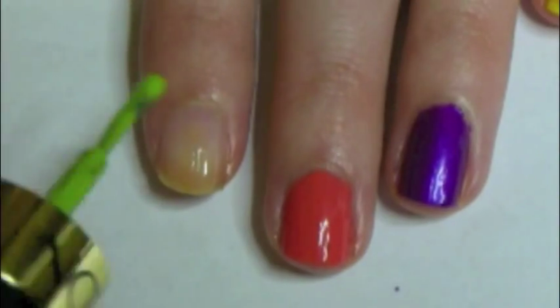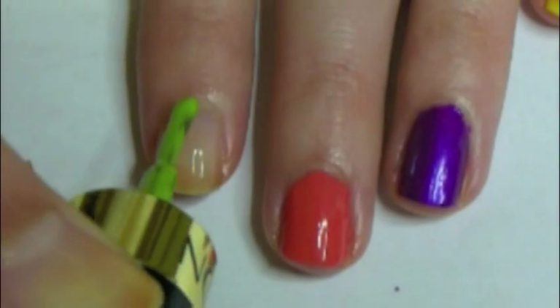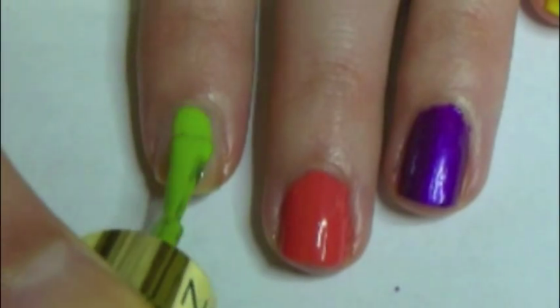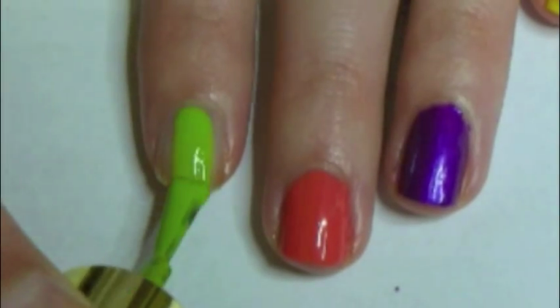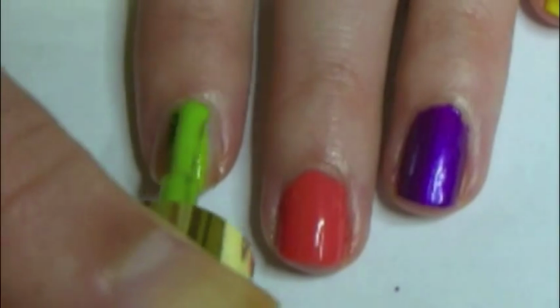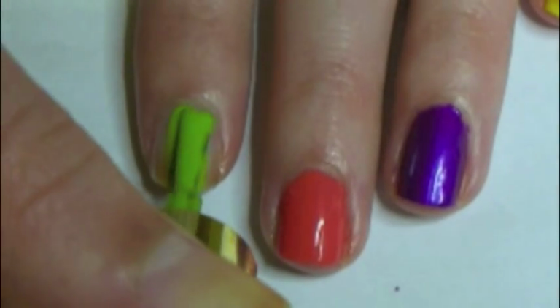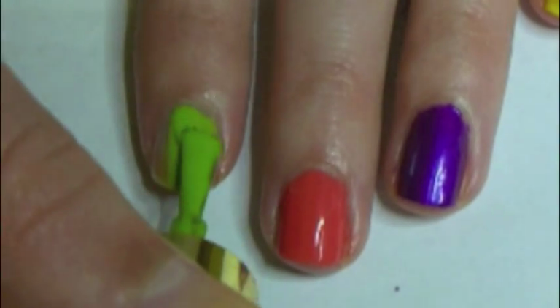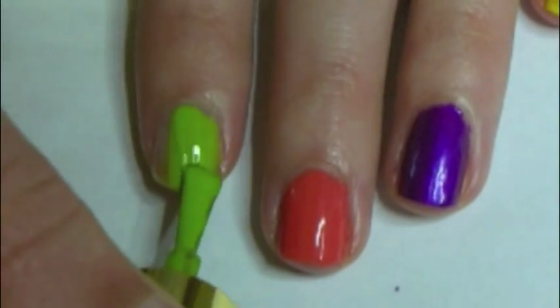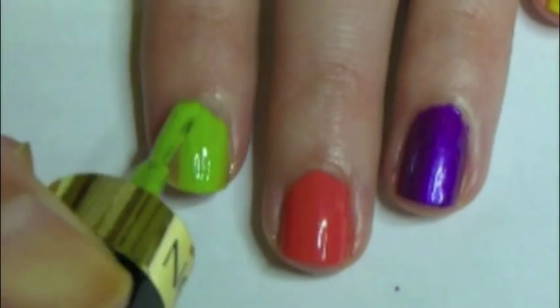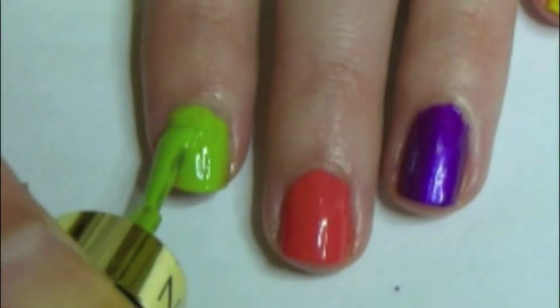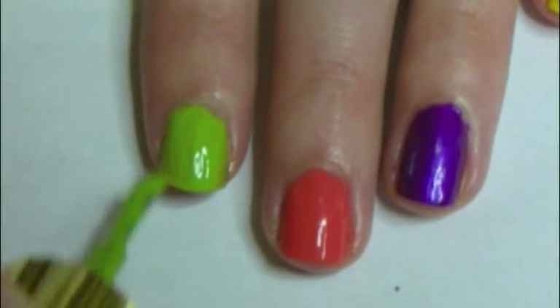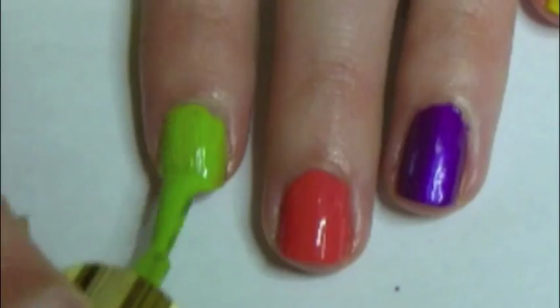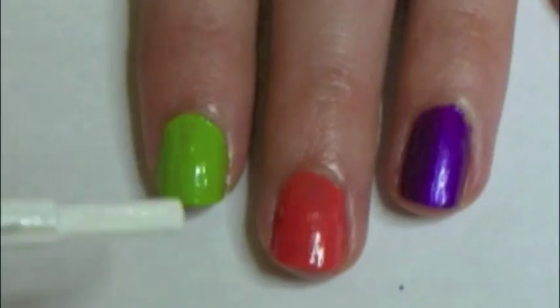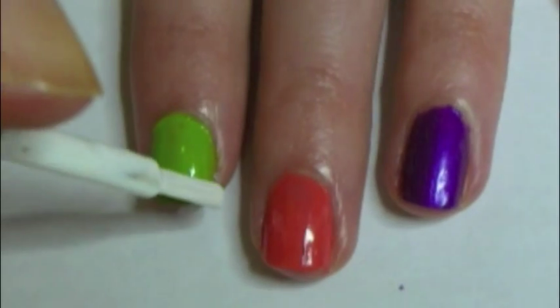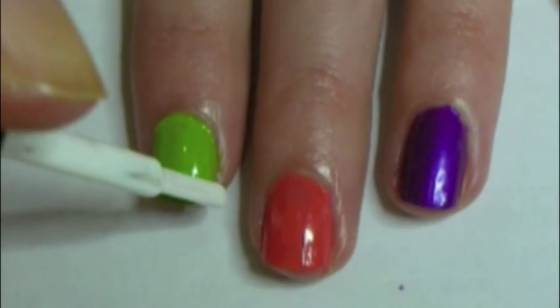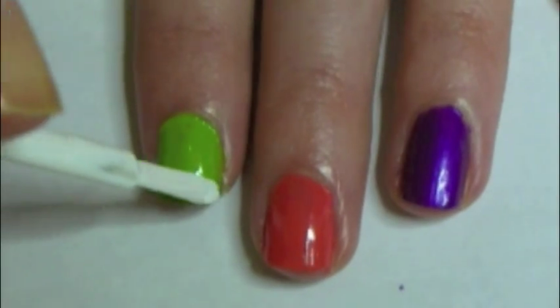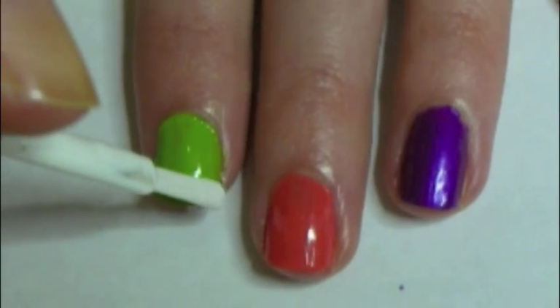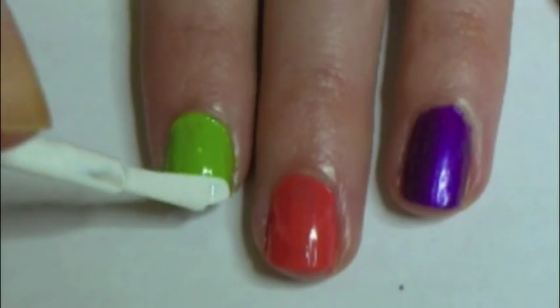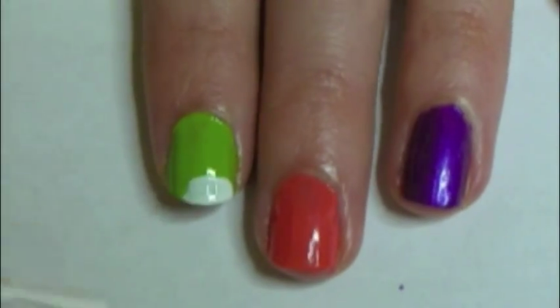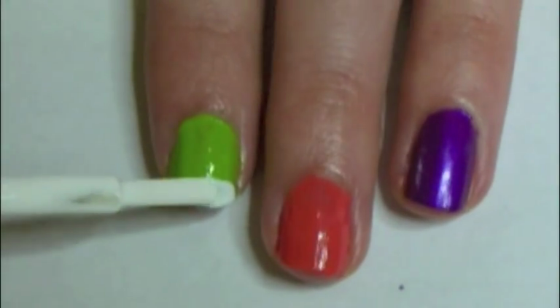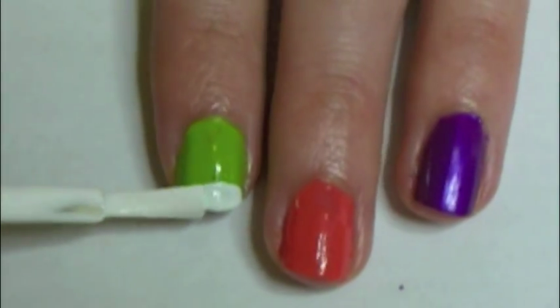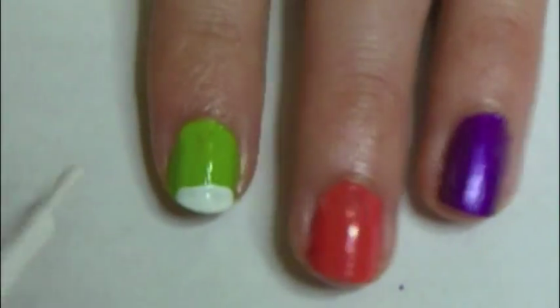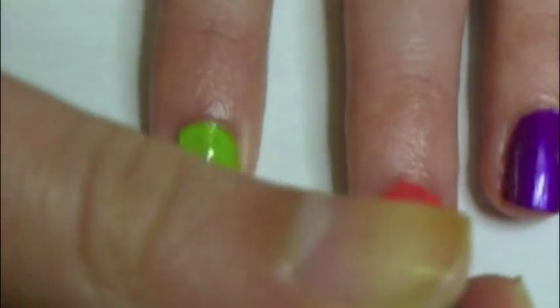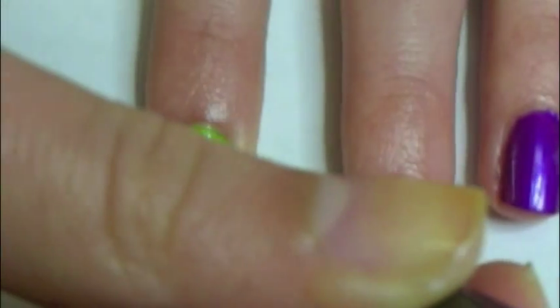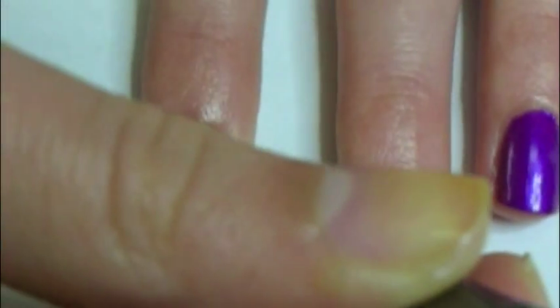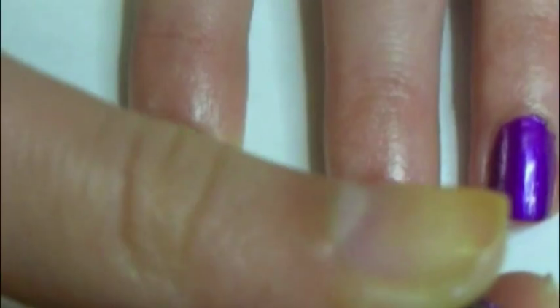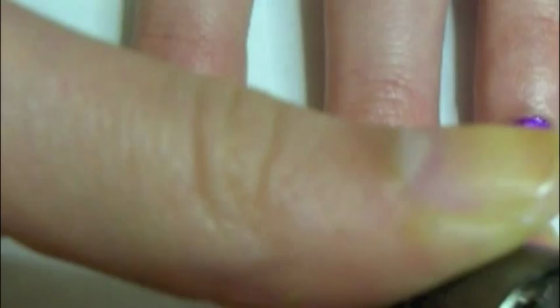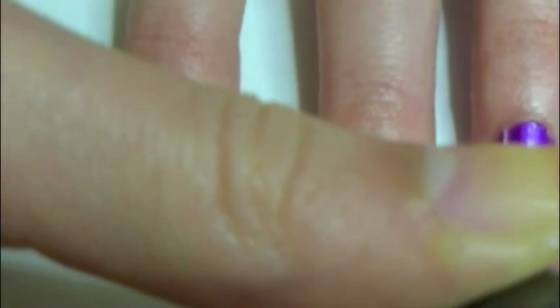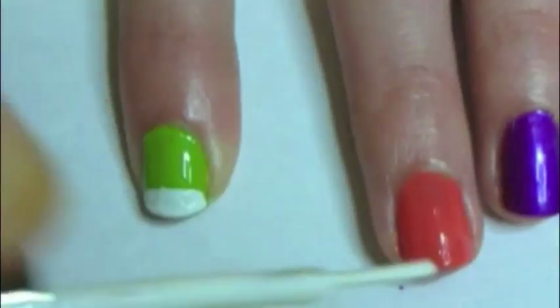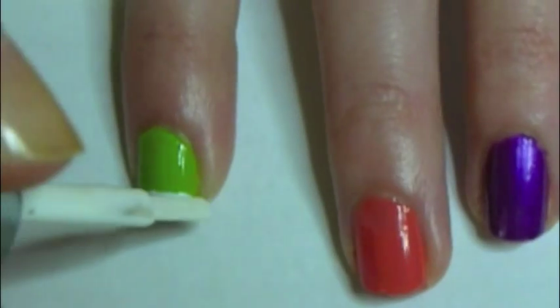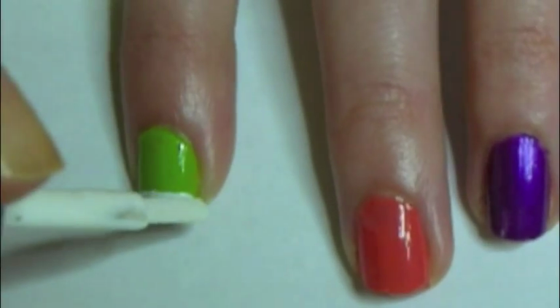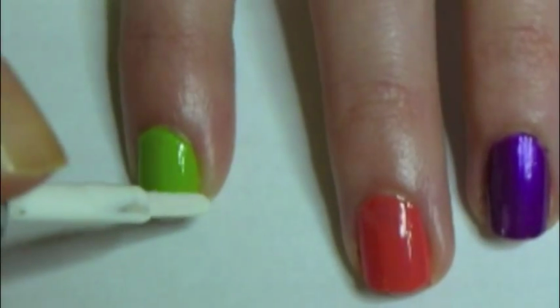Now paint on the colour that you wish your shoe to be. Now with a white brush, make a bold line along the edge of your nail. Make sure it curves up slightly.